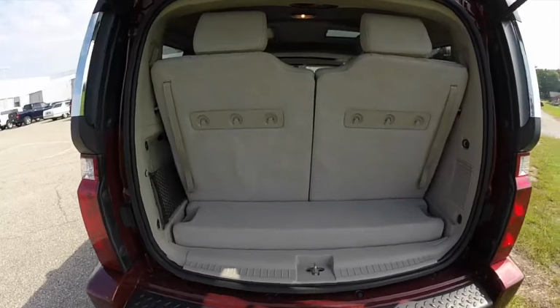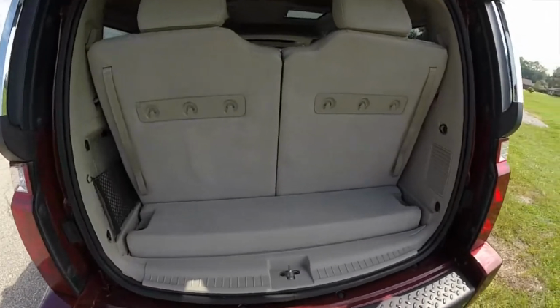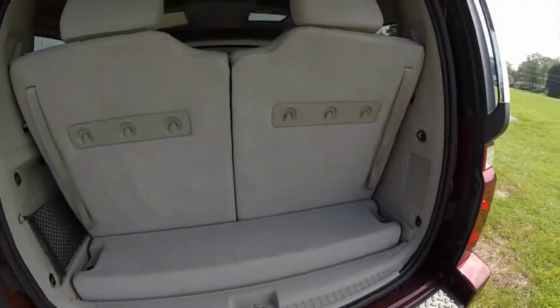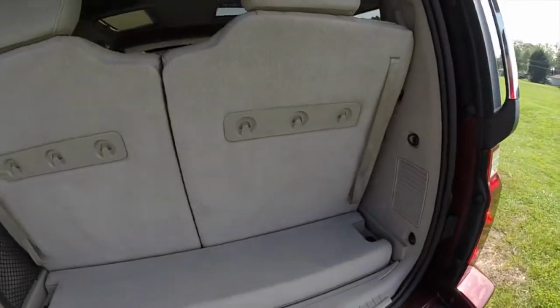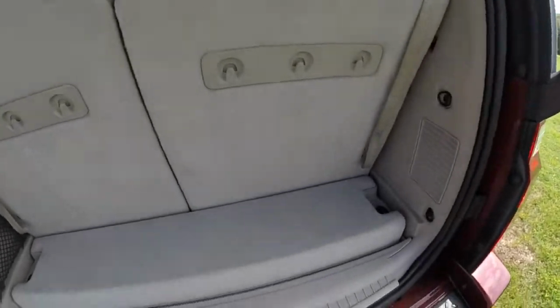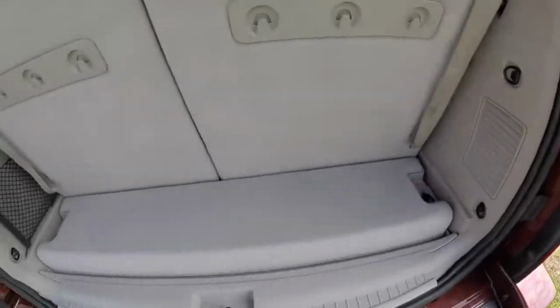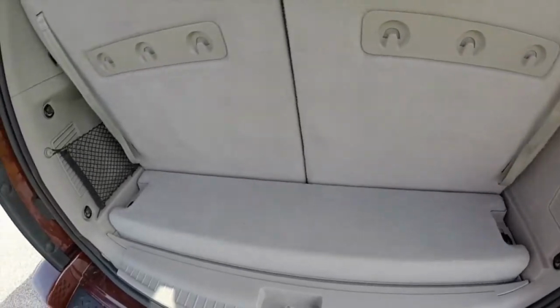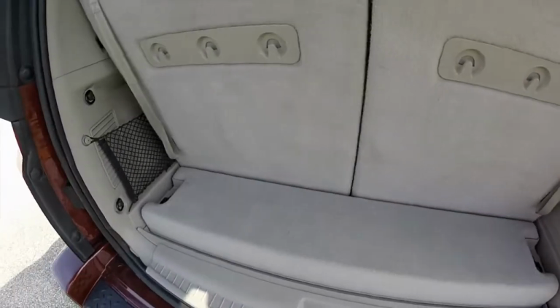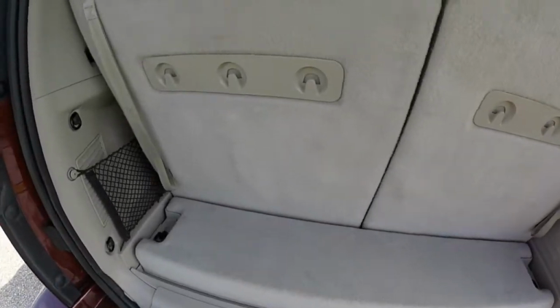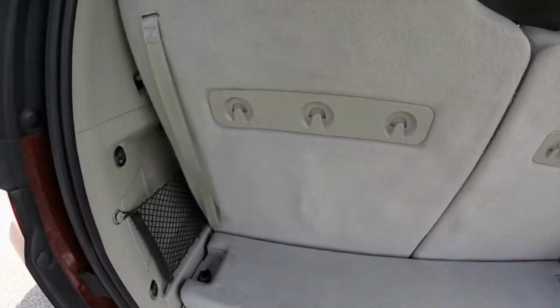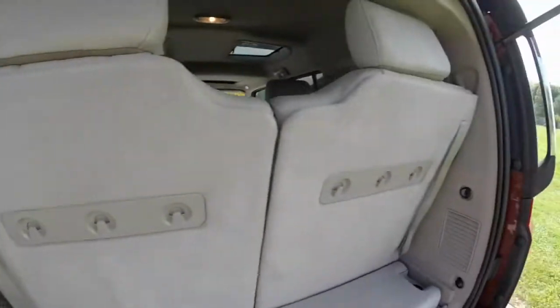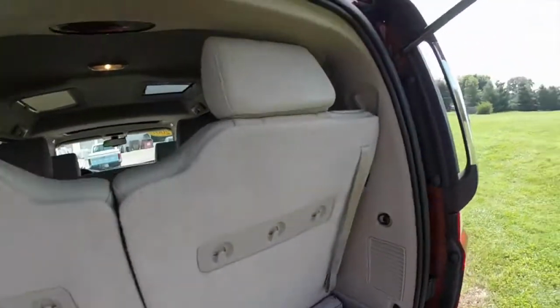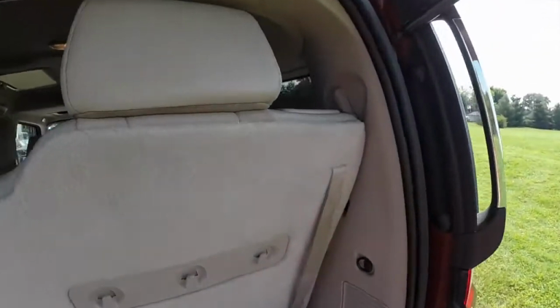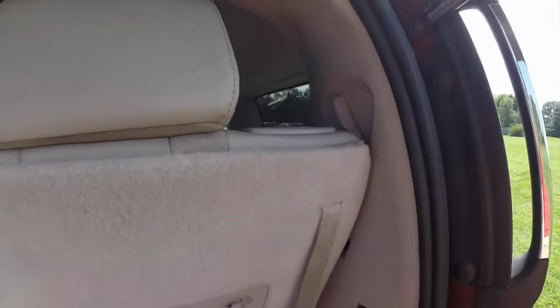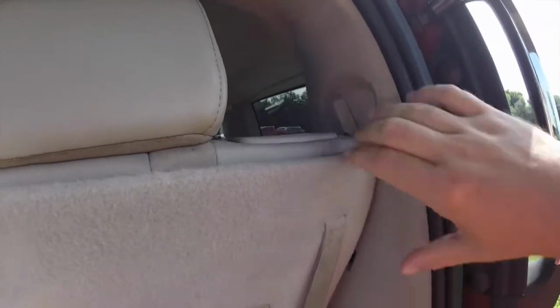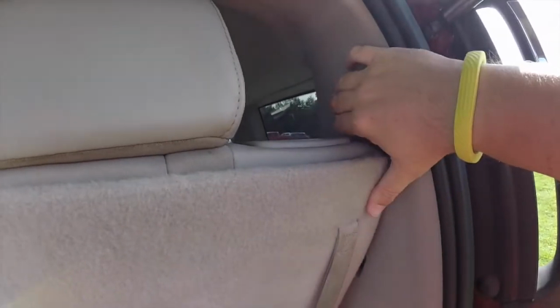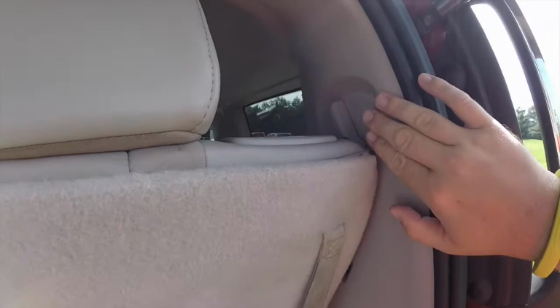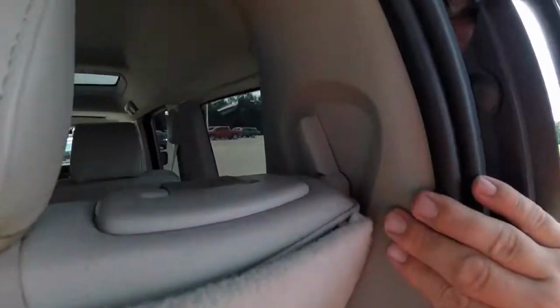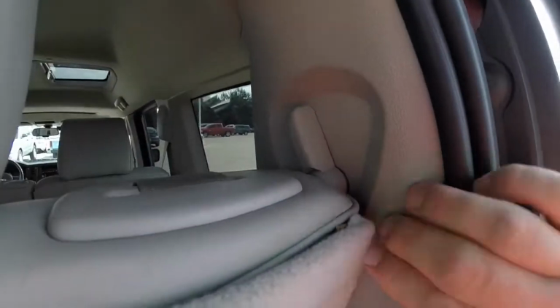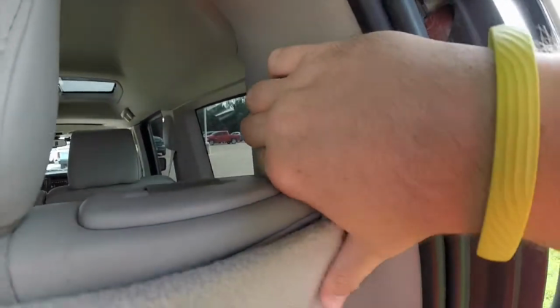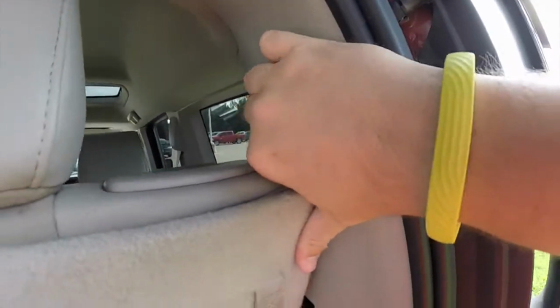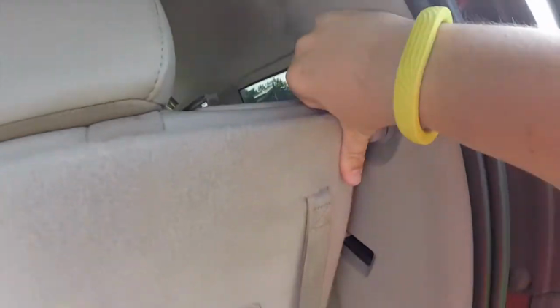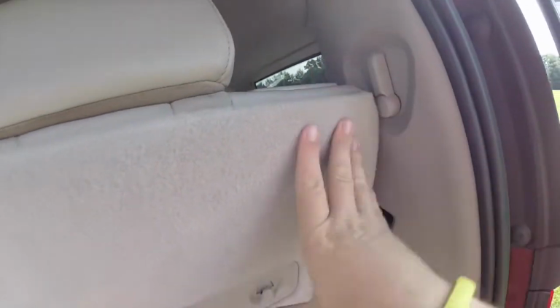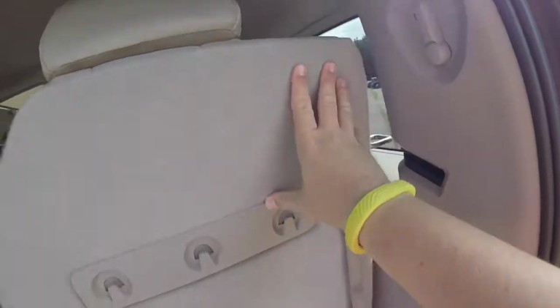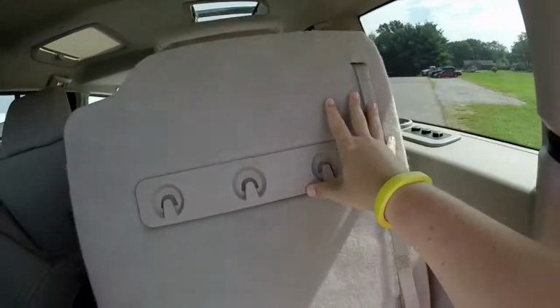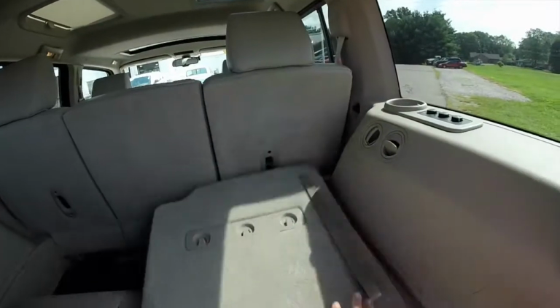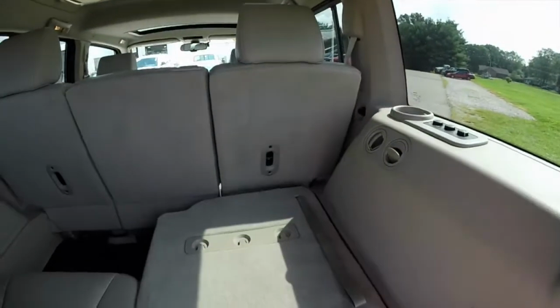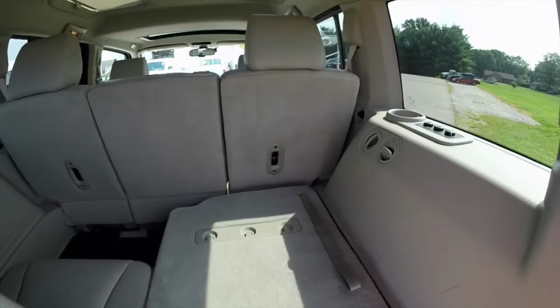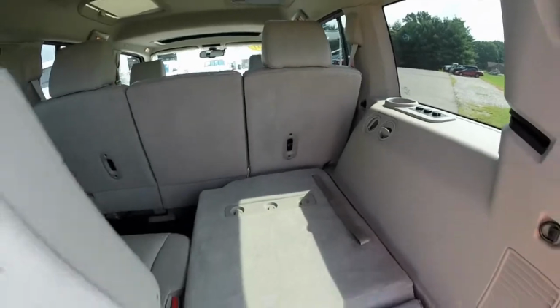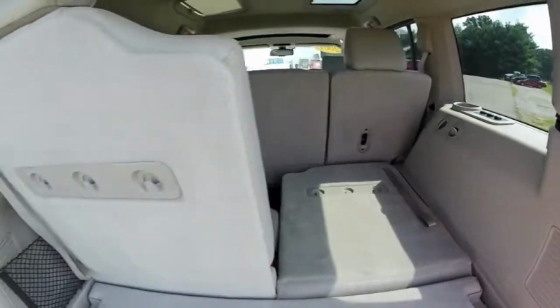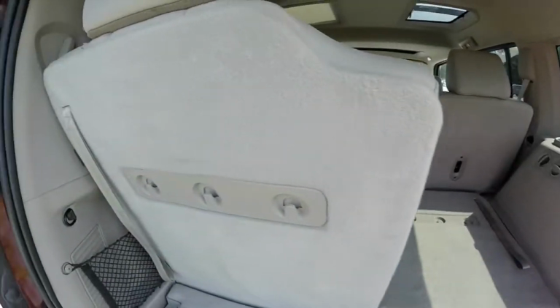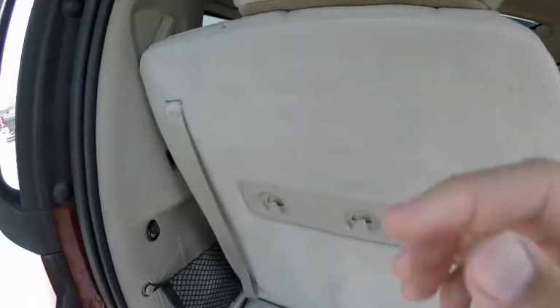In the luggage area with the third row seats up, it's very small. The seats are very easy to fold down though — locate the levers in the trim panel and it will automatically stow the headrest, and then you can put the seats down.